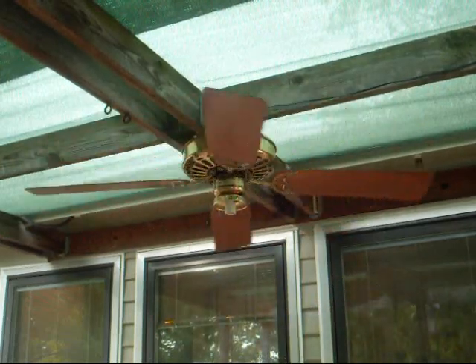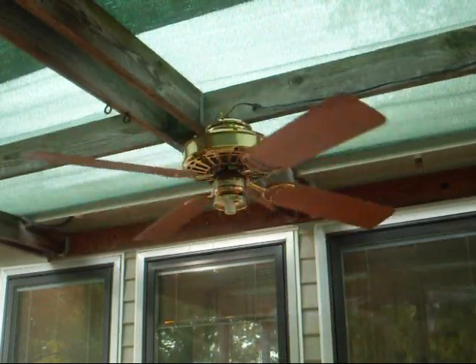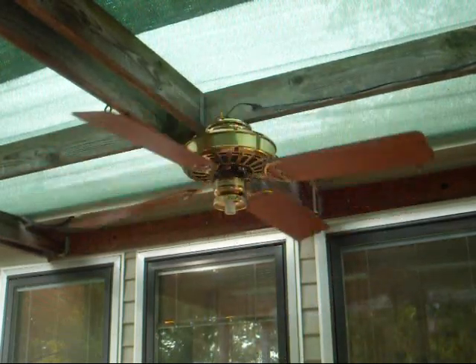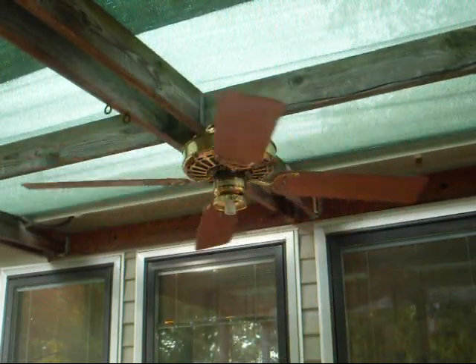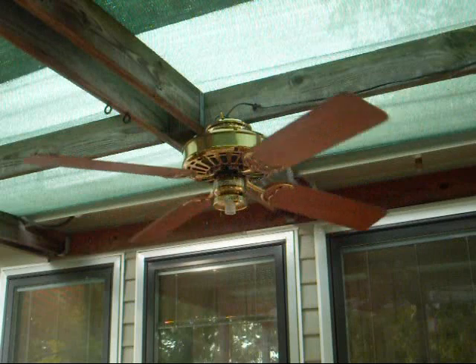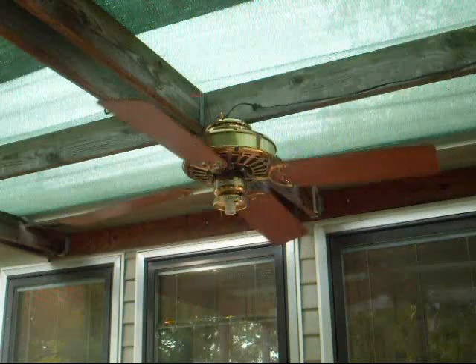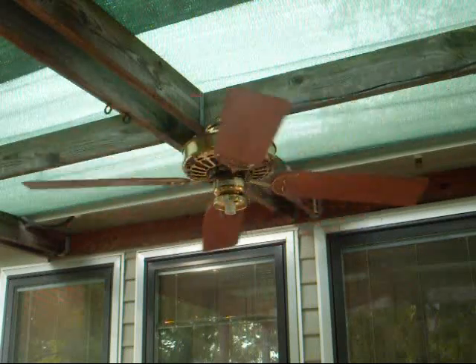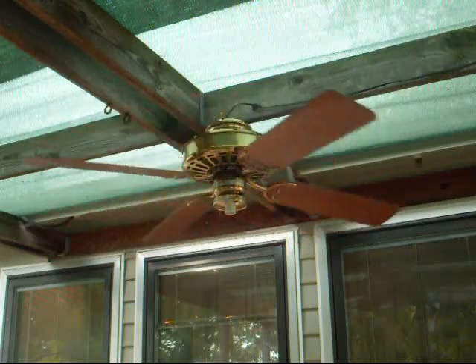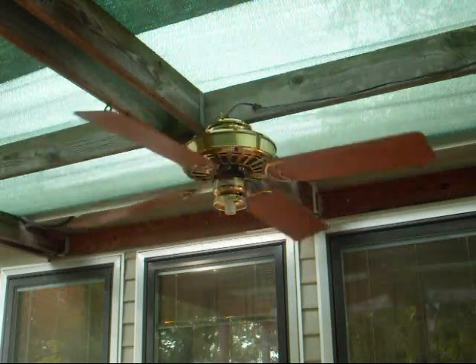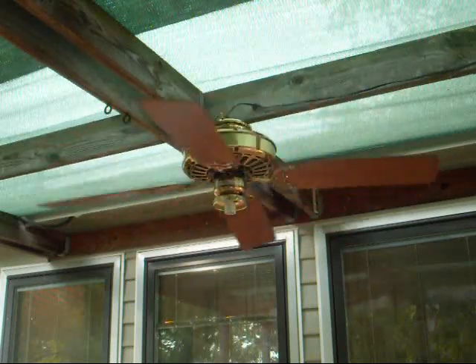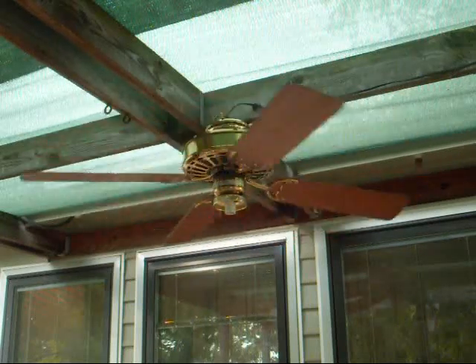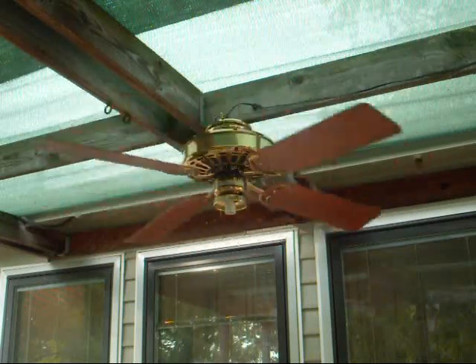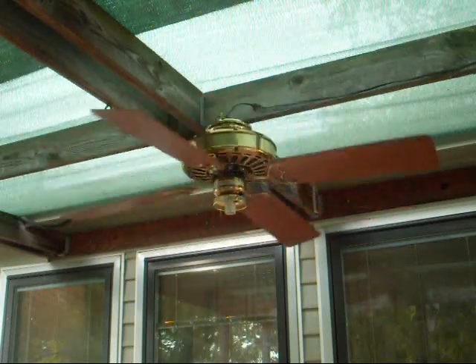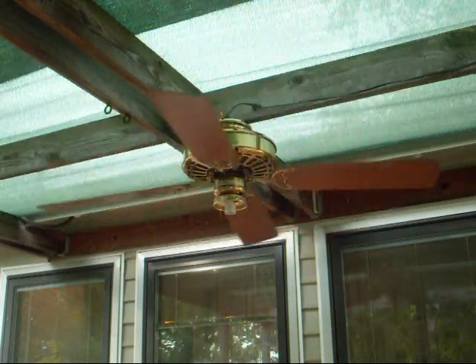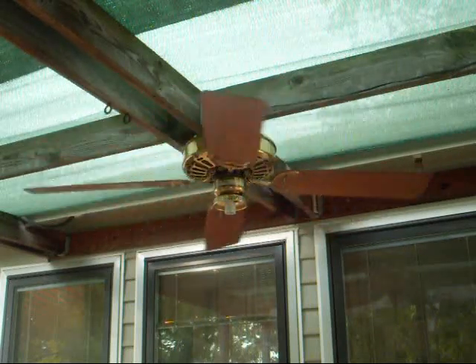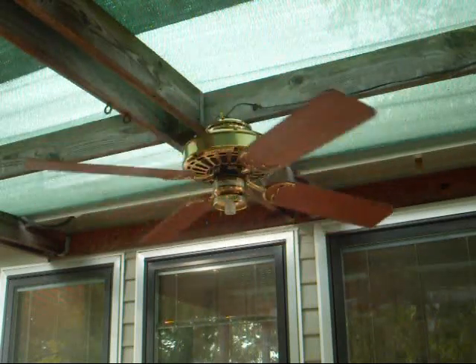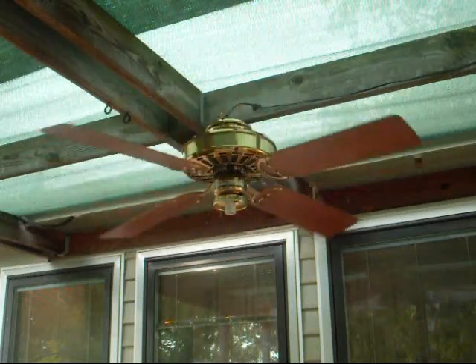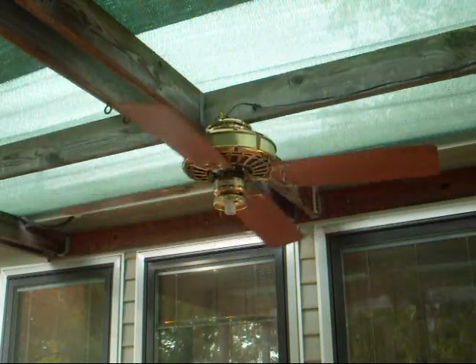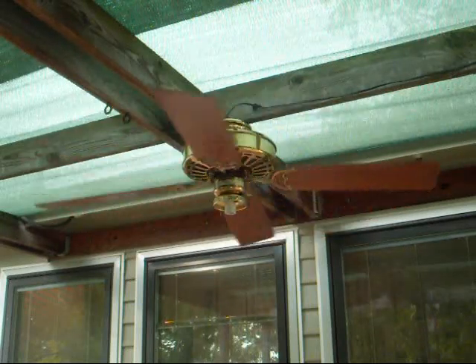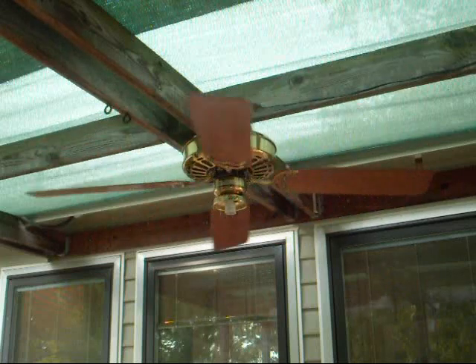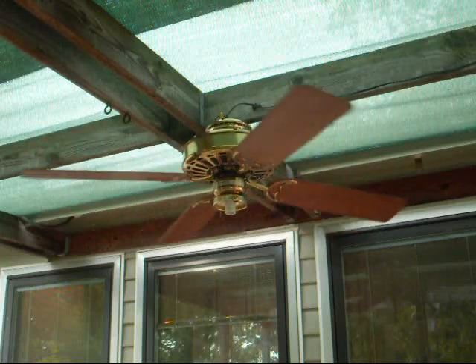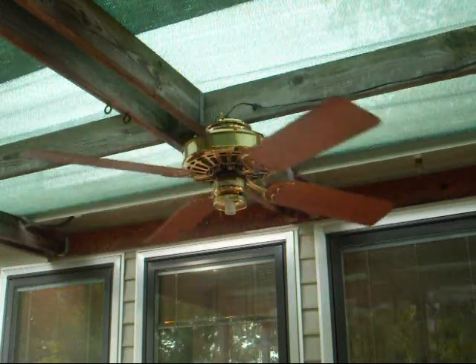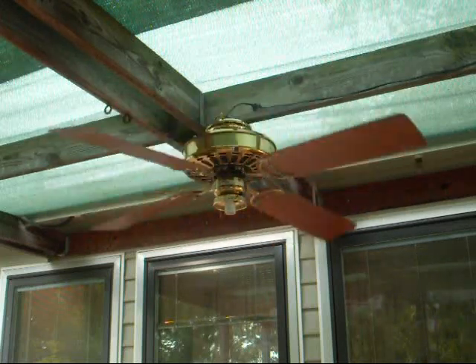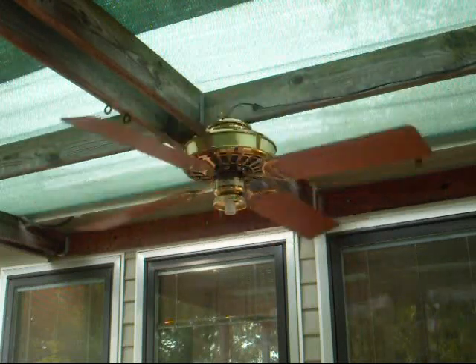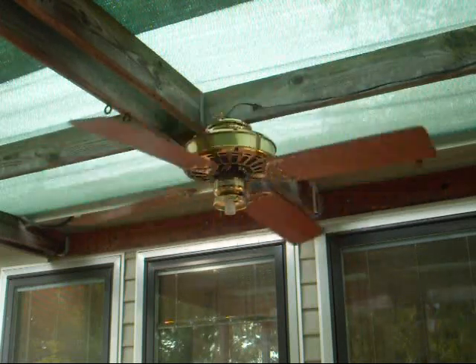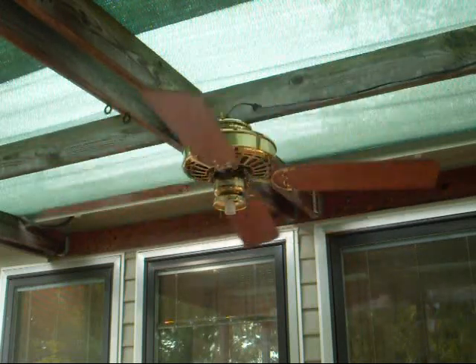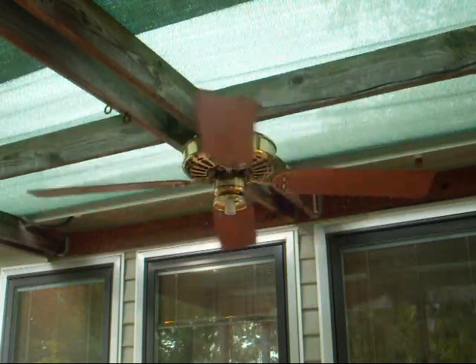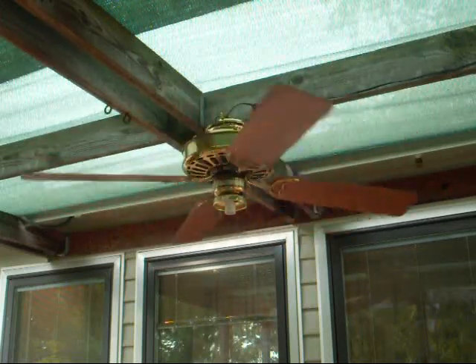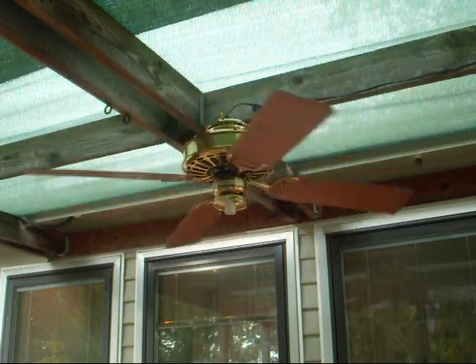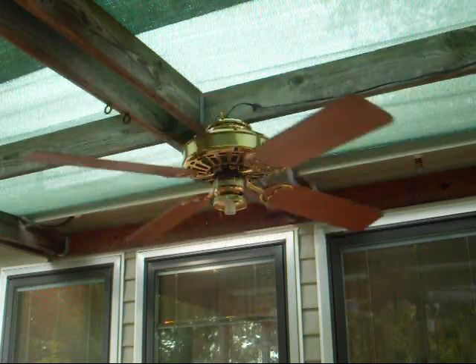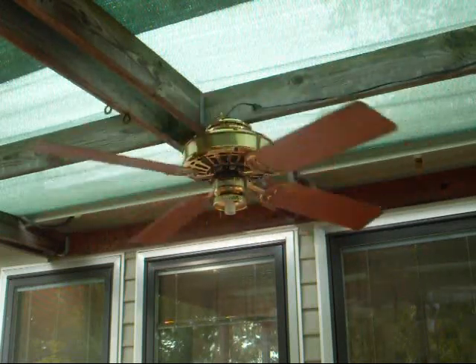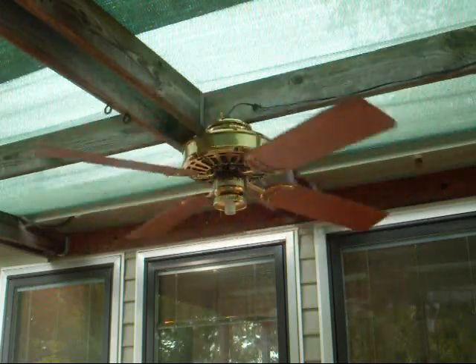The Casablanca speed sequence for 3-speed fans goes low, medium, high, but I decided to make this one high, medium, low like most other fans, just because I like it better that way.